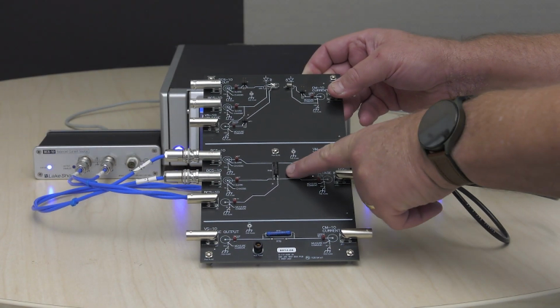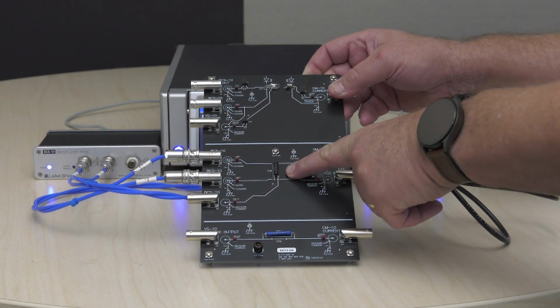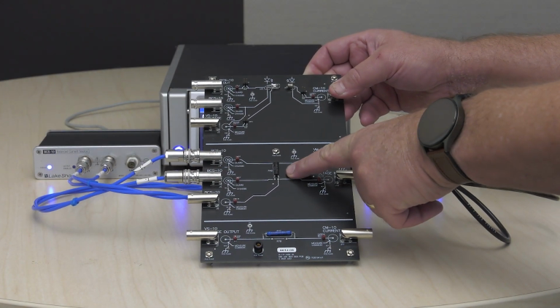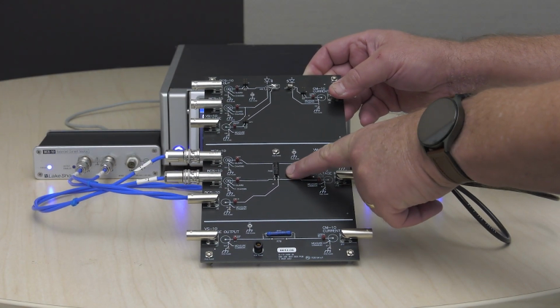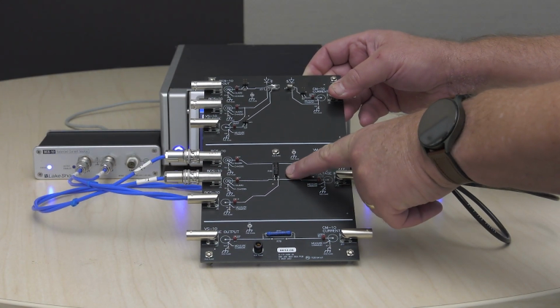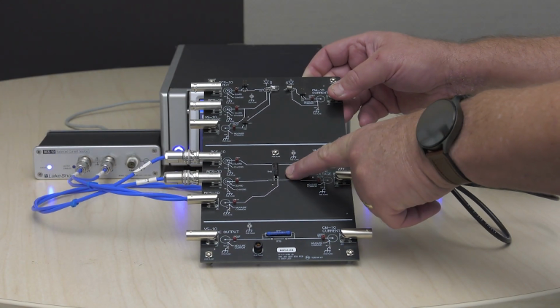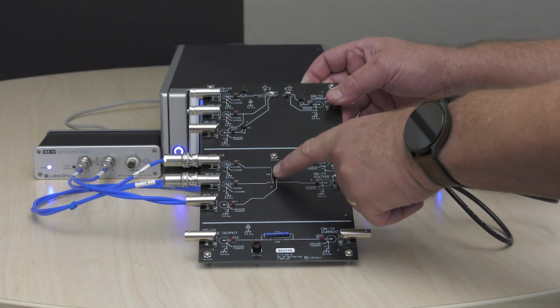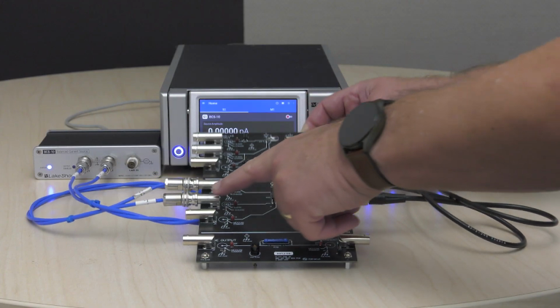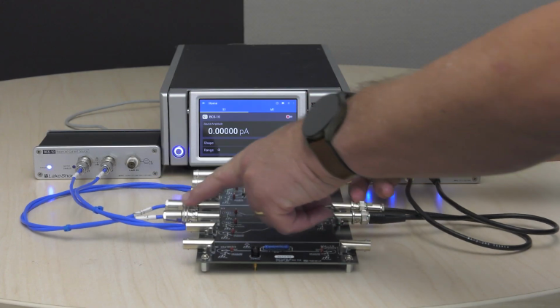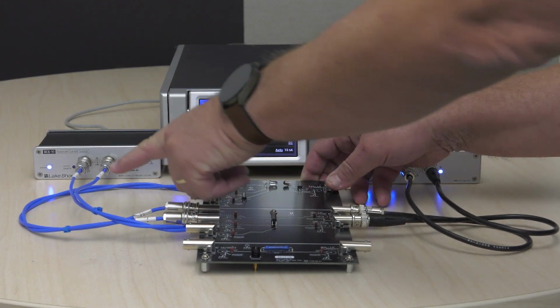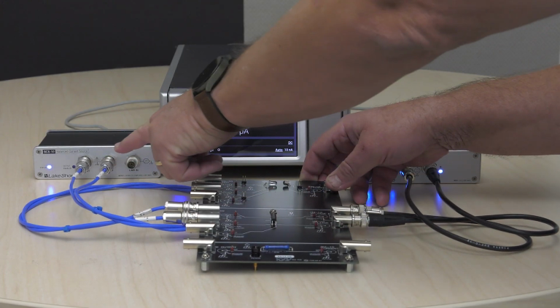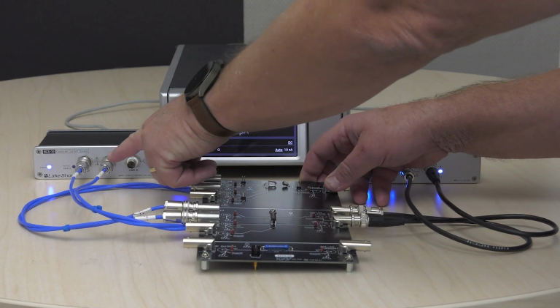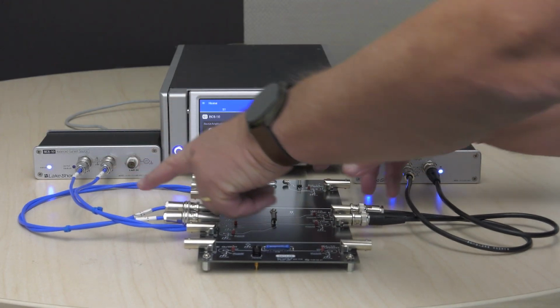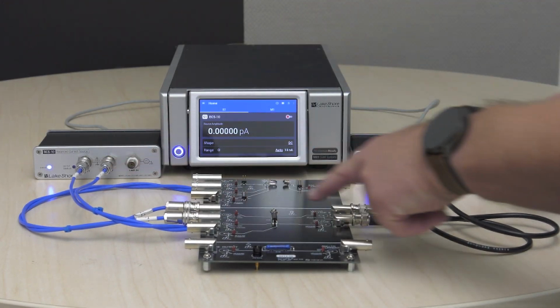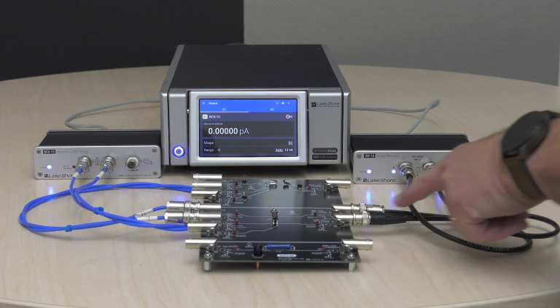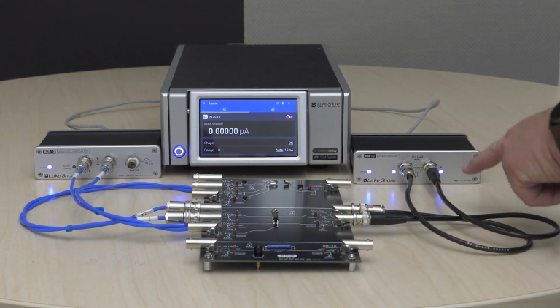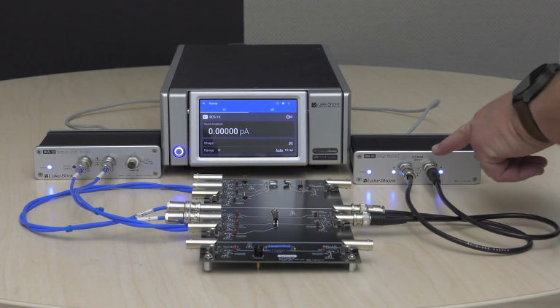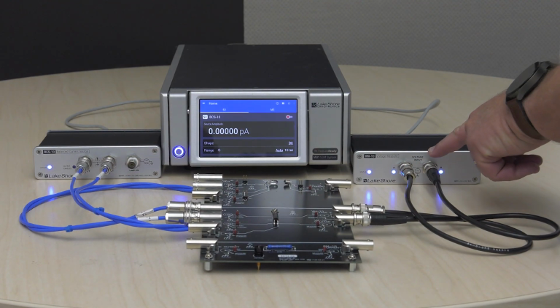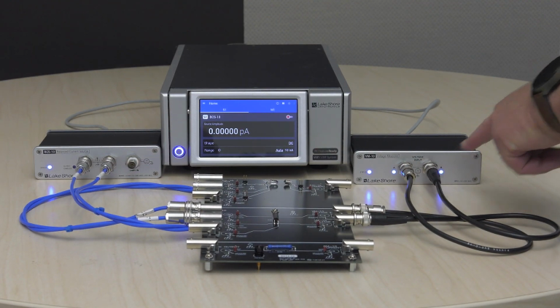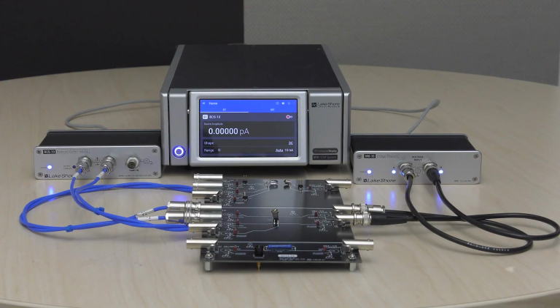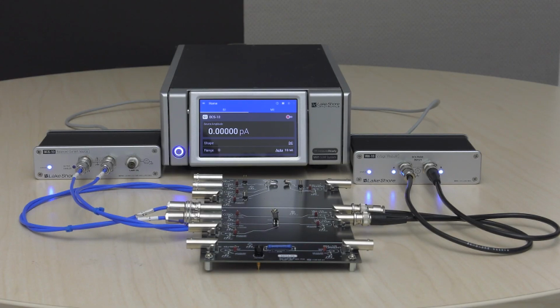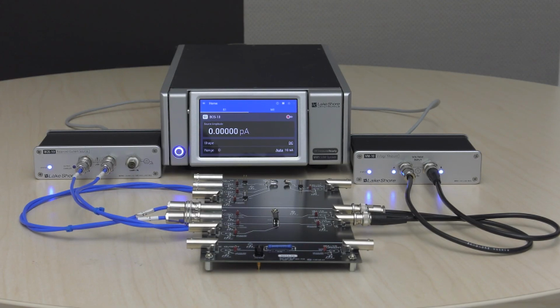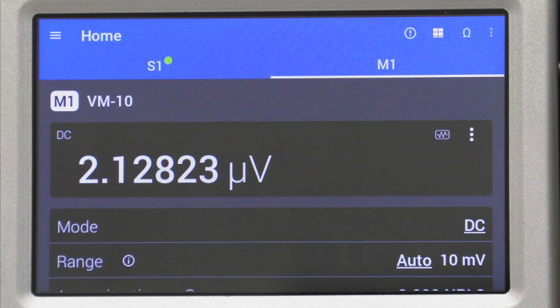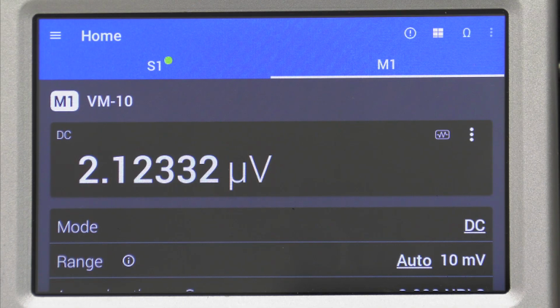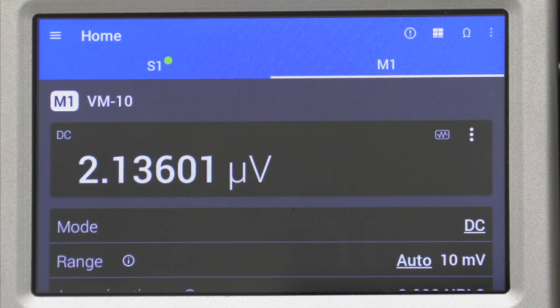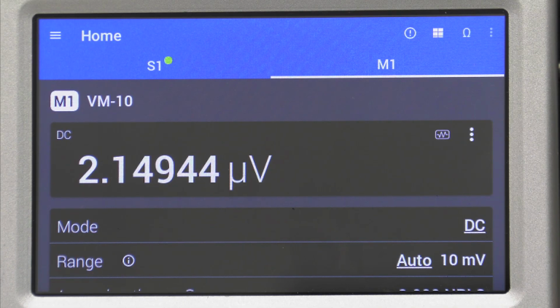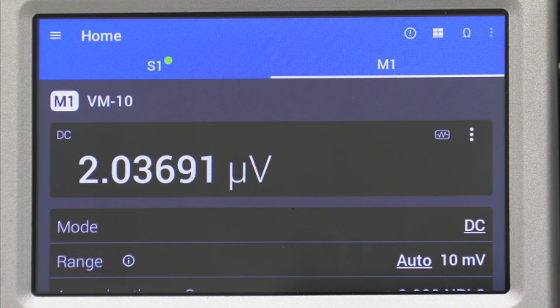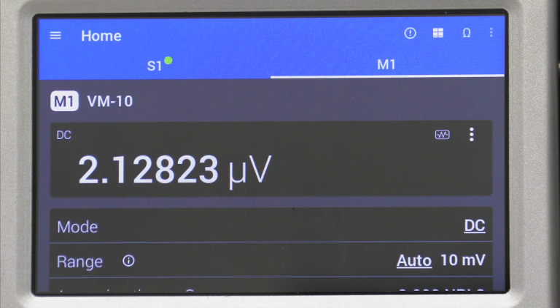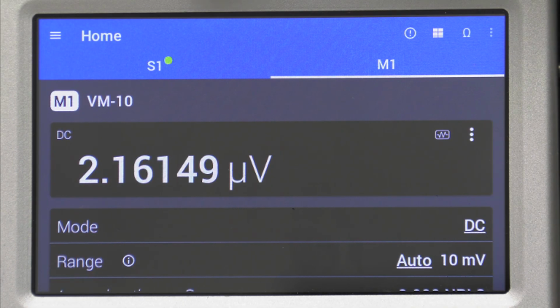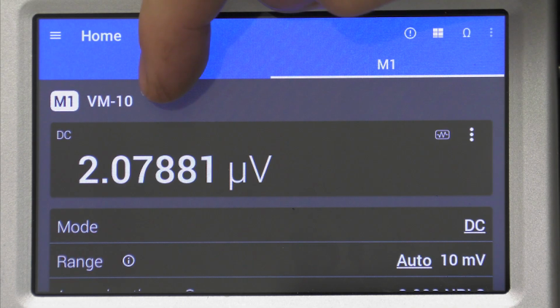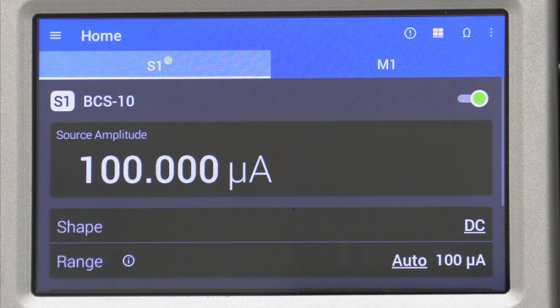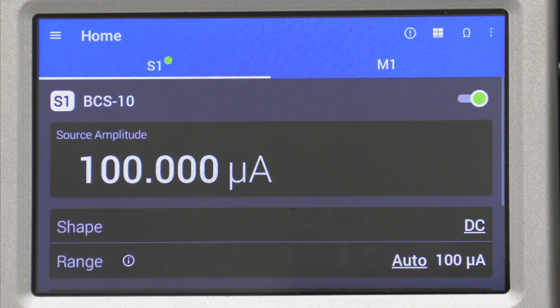We're measuring a very small standard 10mΩ resistor using a BCS current source module and a voltage measure module set up in a 4-wire or Kelvin configuration. Previously, we used a DC signal and ran into offset errors near 100% below 1mA.